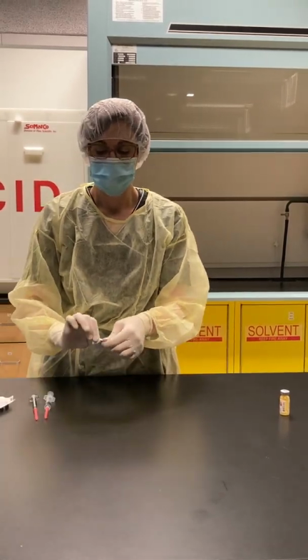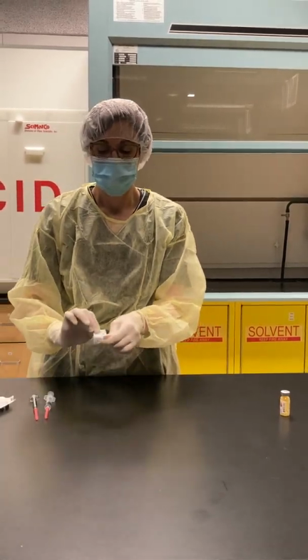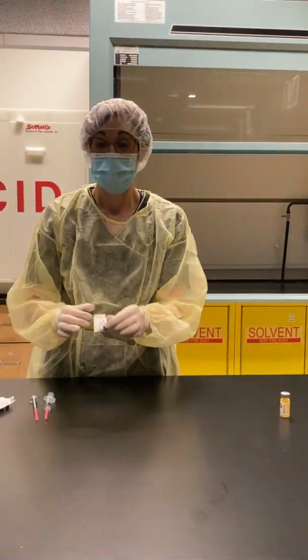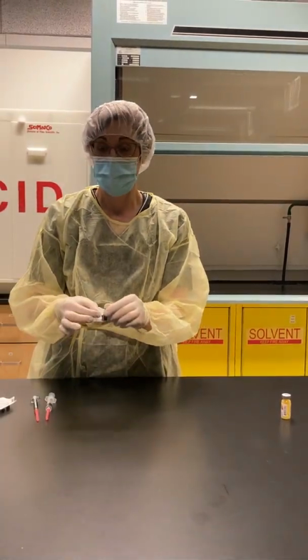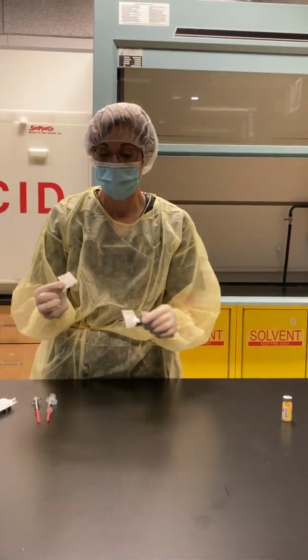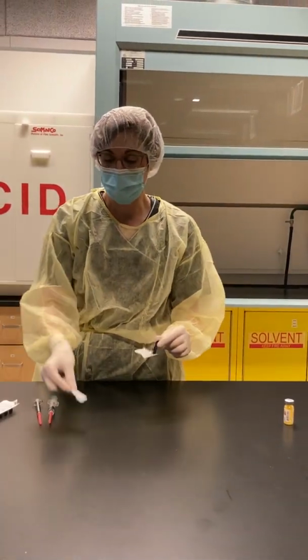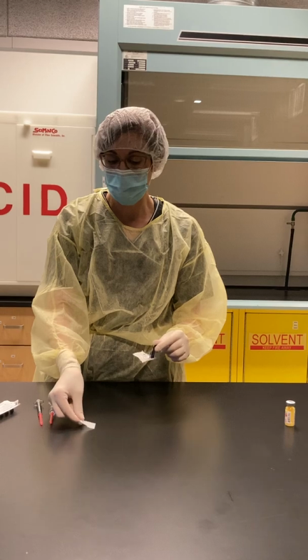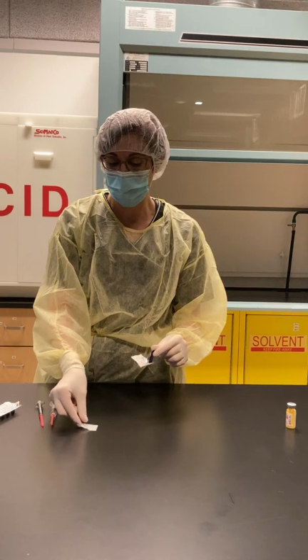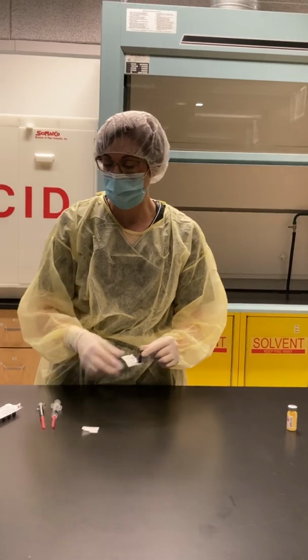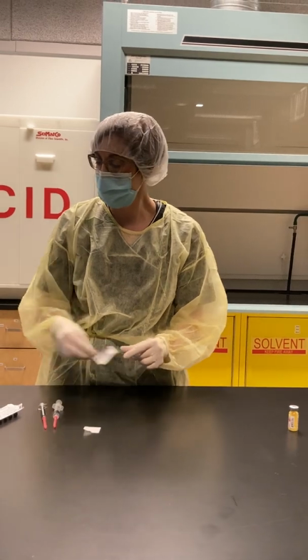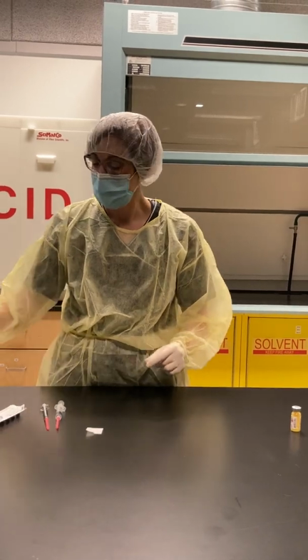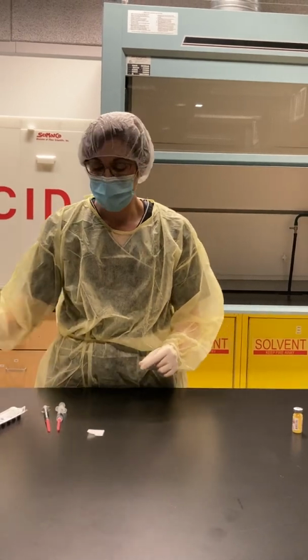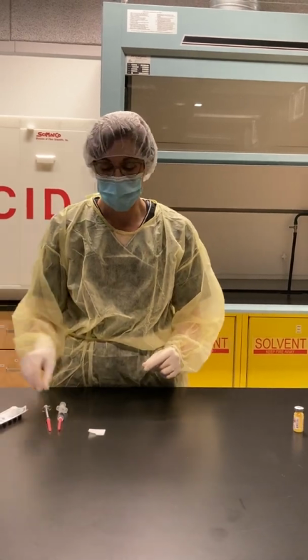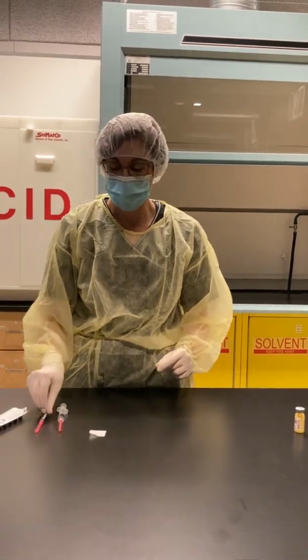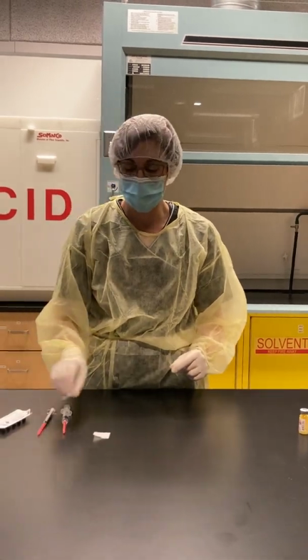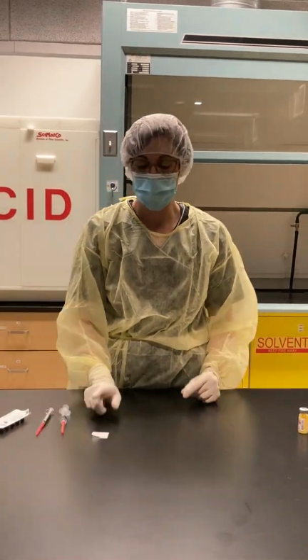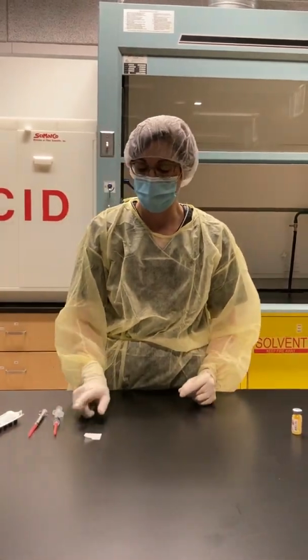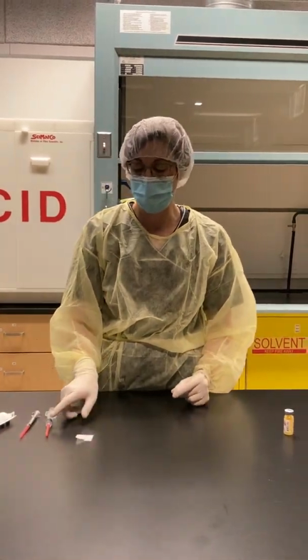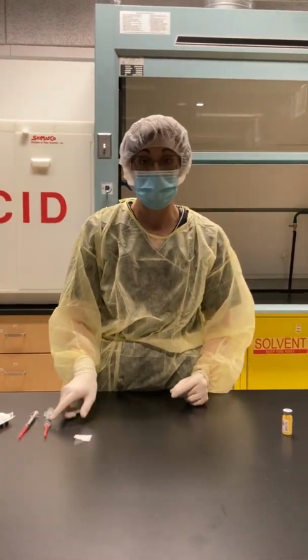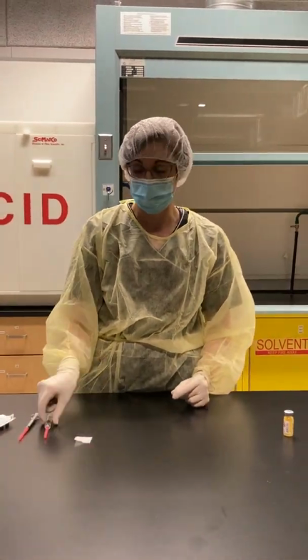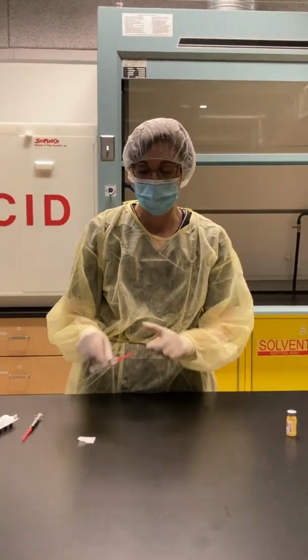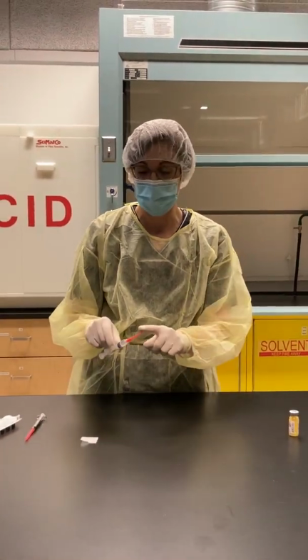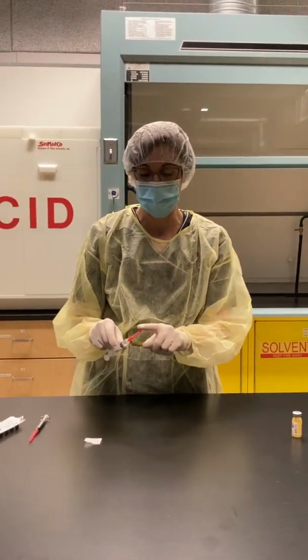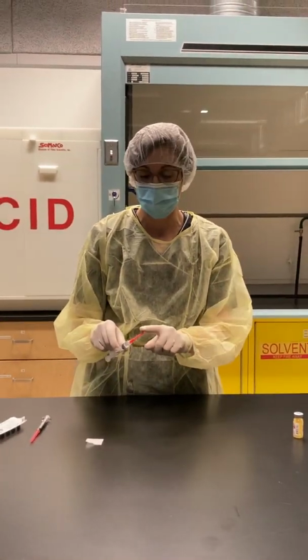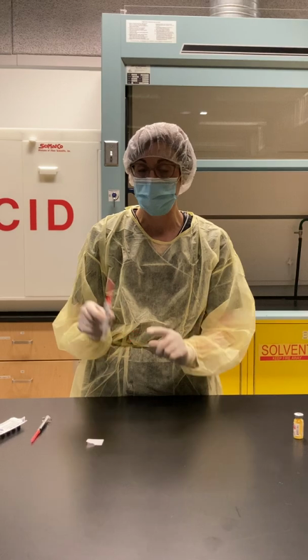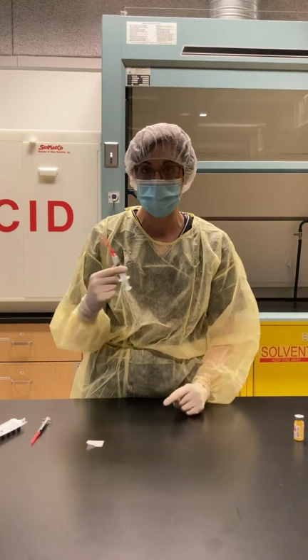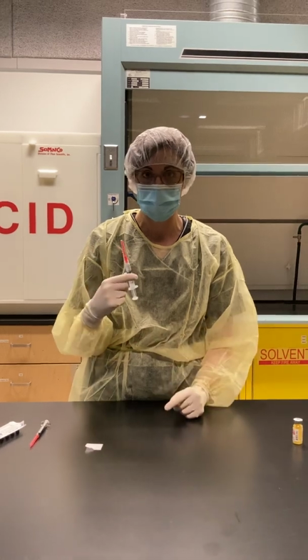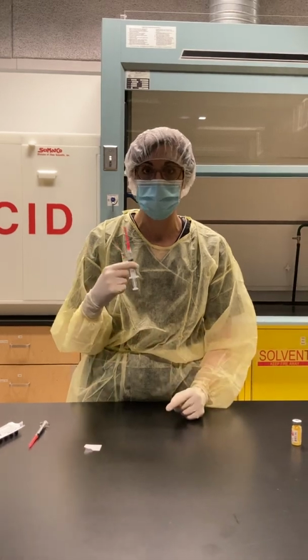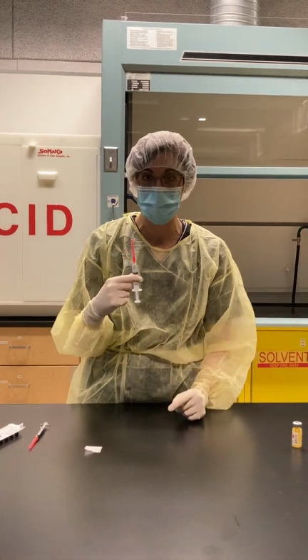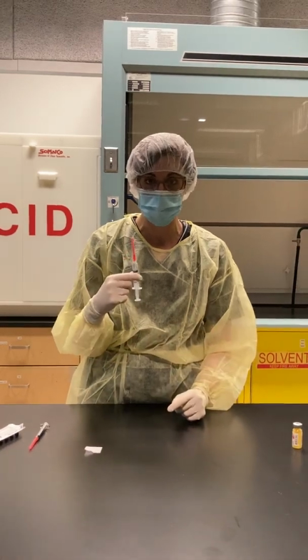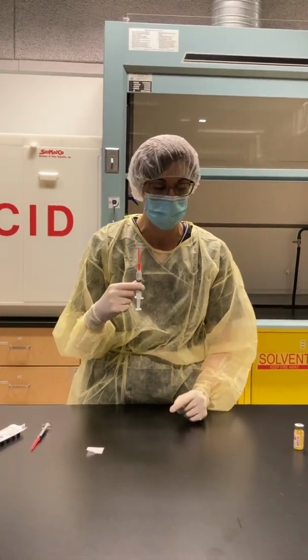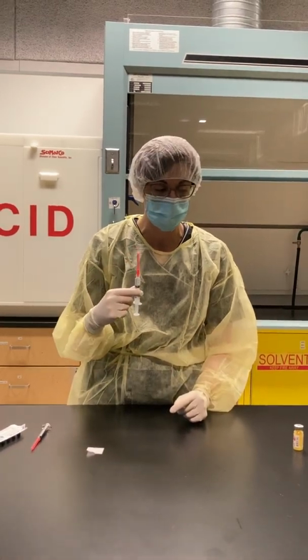We get another alcohol swab ready, and this is for the cap of my needle that contains my two mils of sodium chloride.